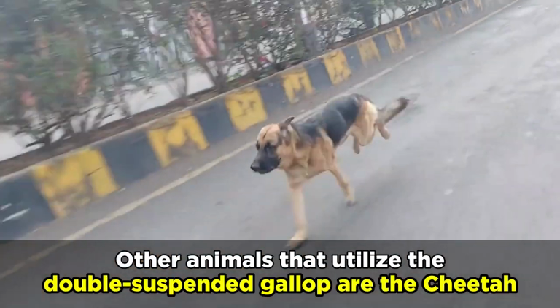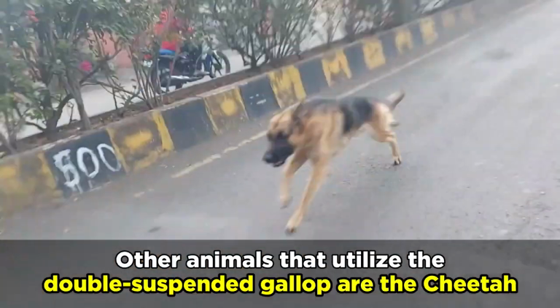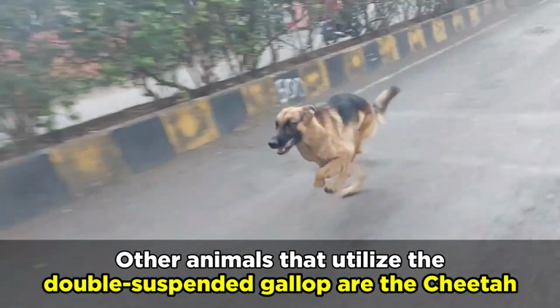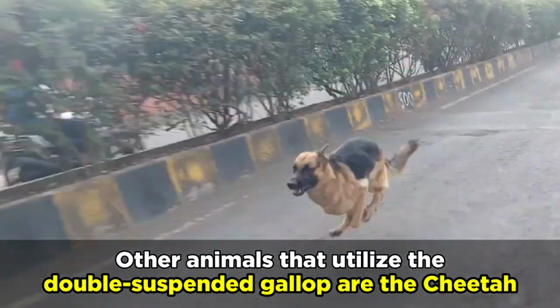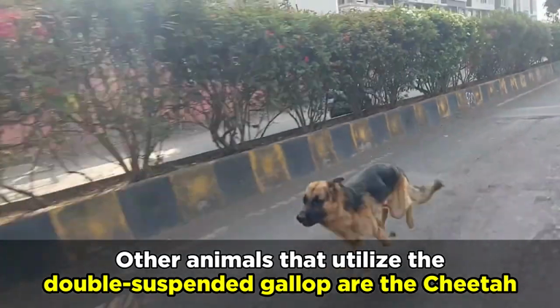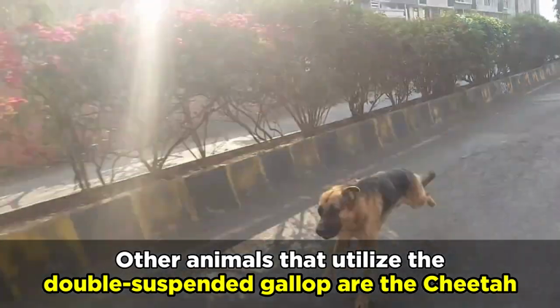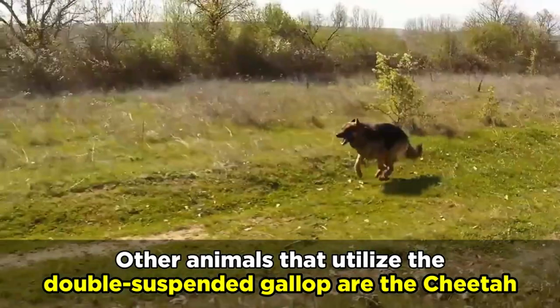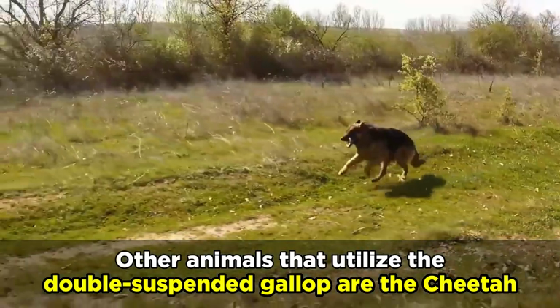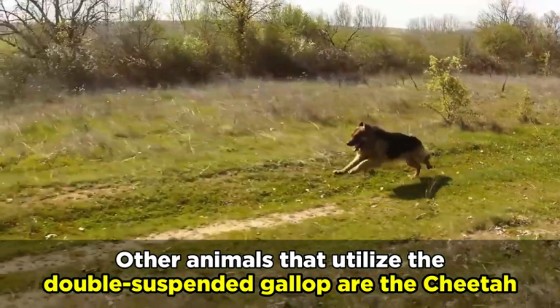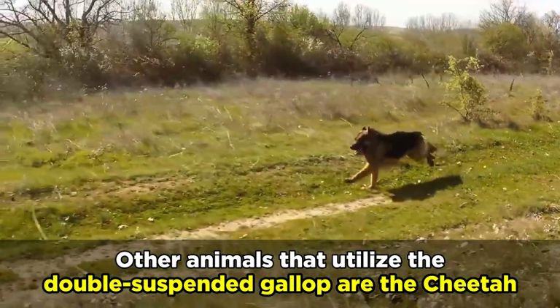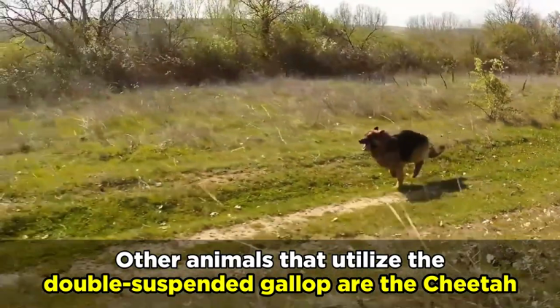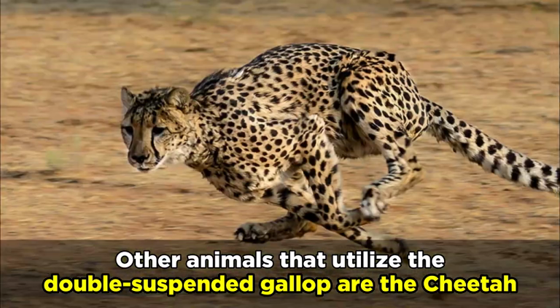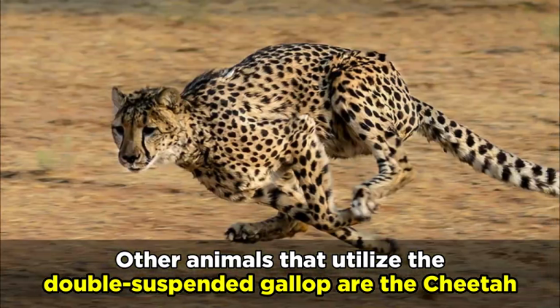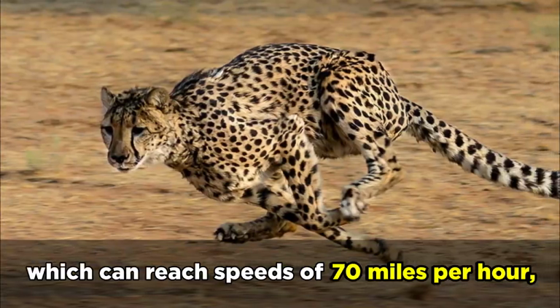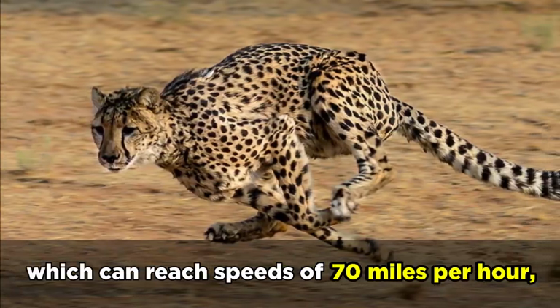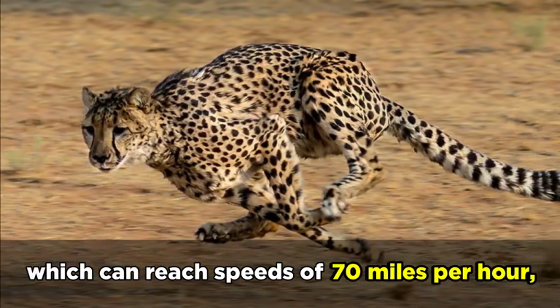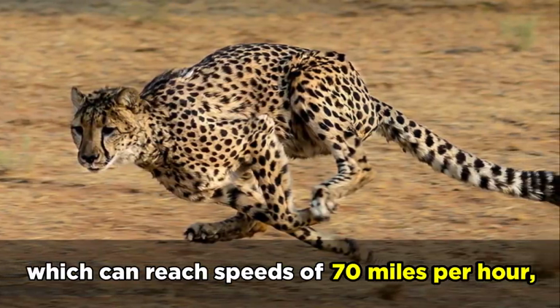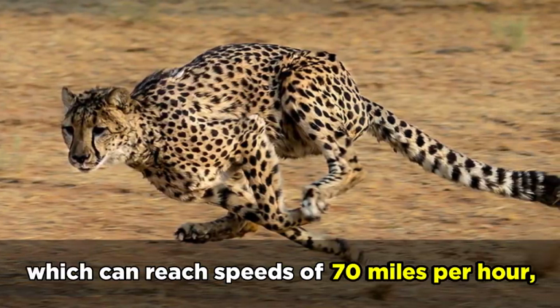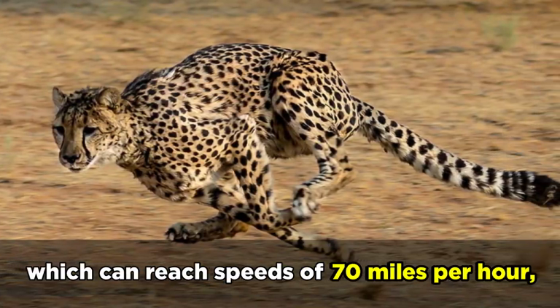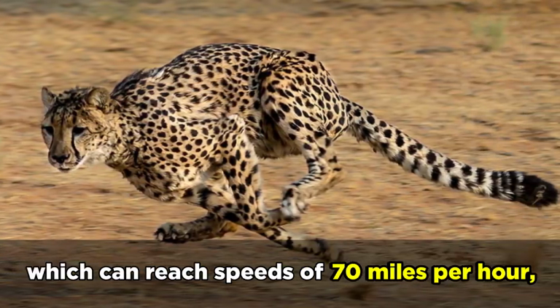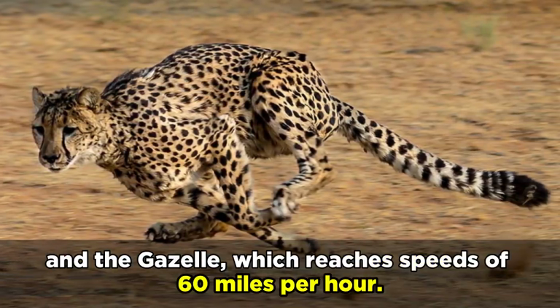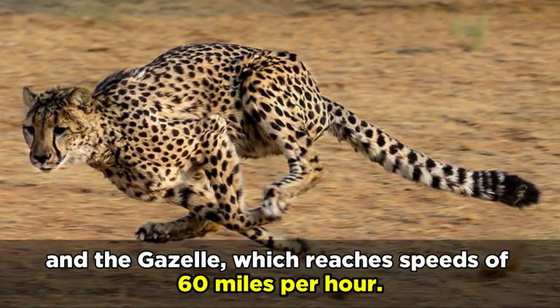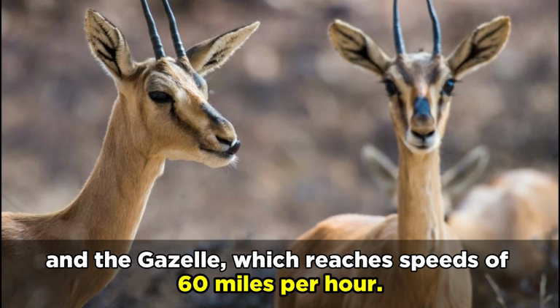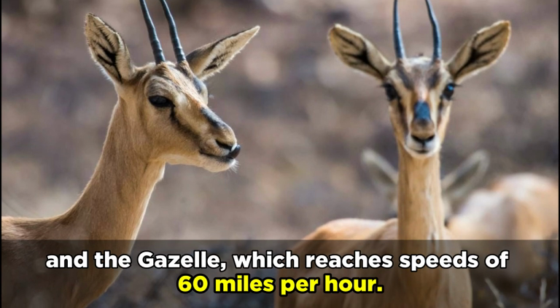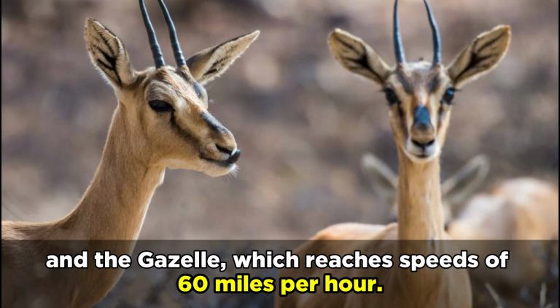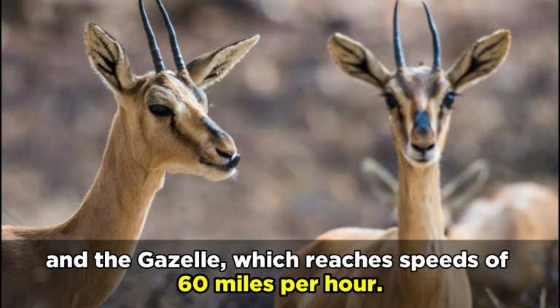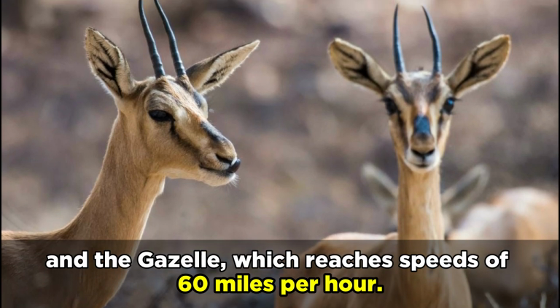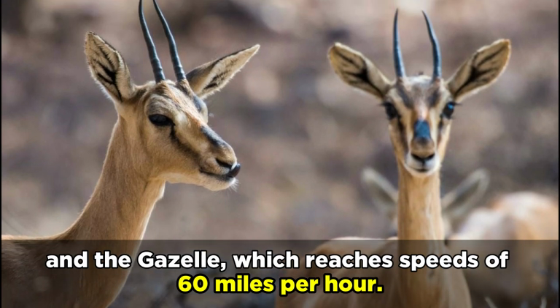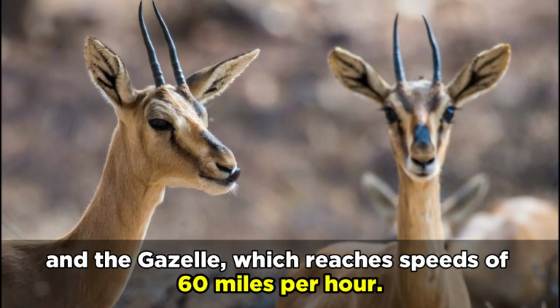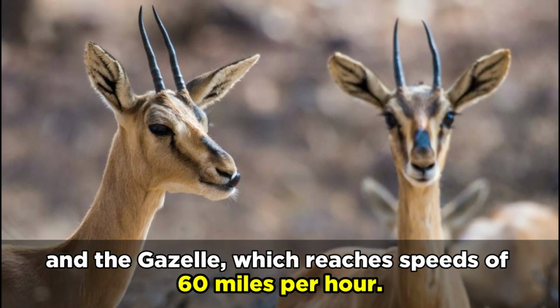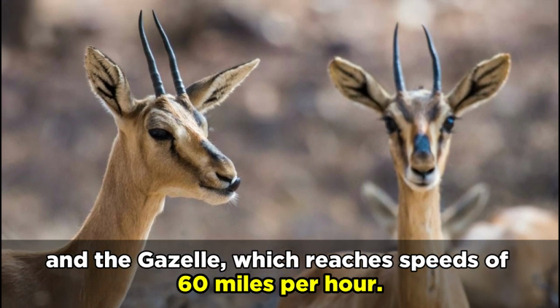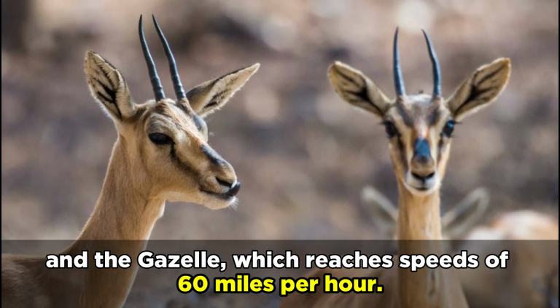Other animals that utilize the double suspended gallop are the cheetah, which can reach speeds of 70 miles per hour, and the gazelle, which reaches speeds of 60 miles per hour.